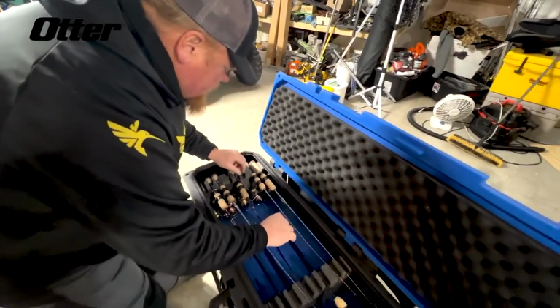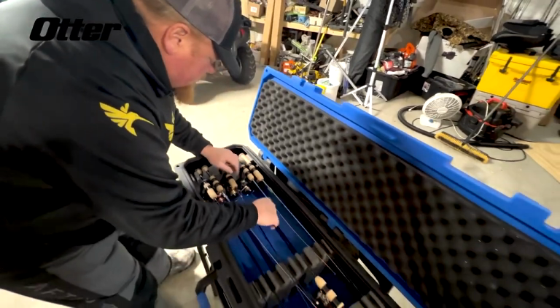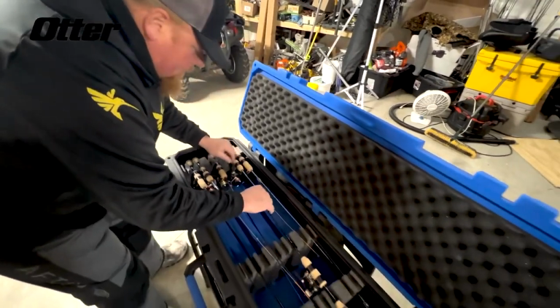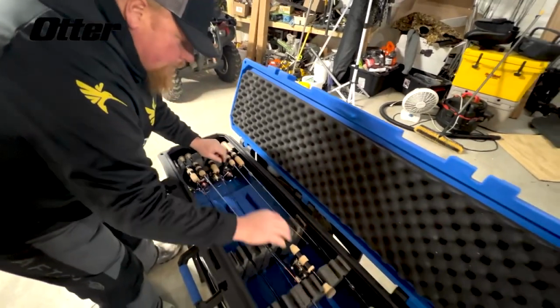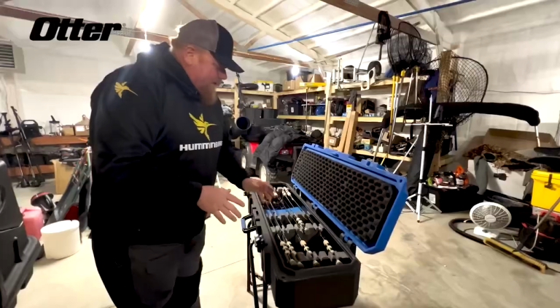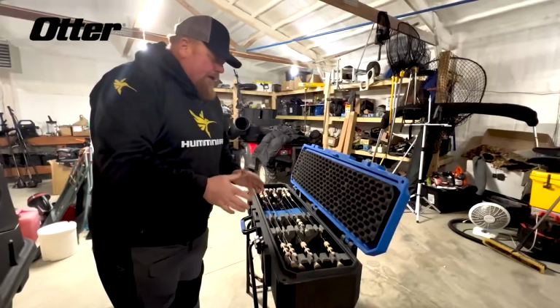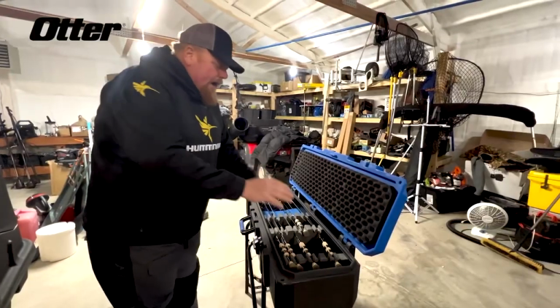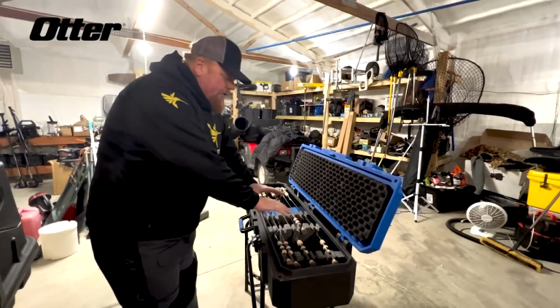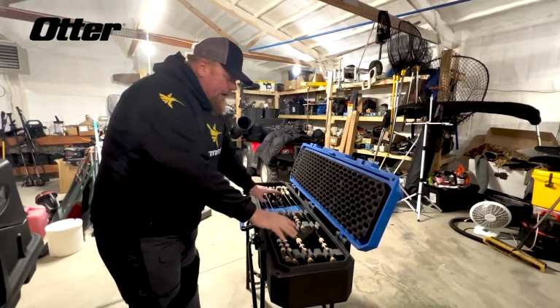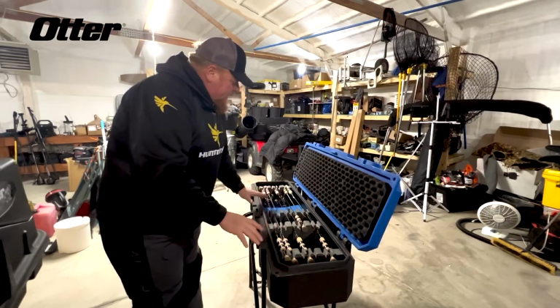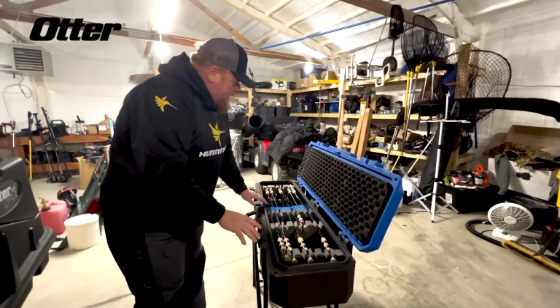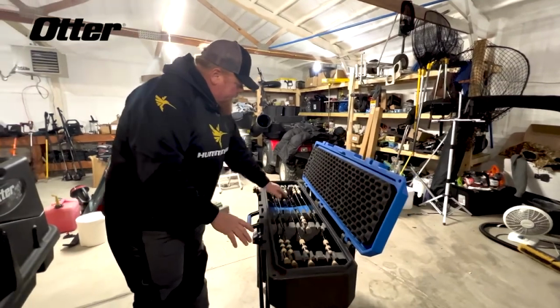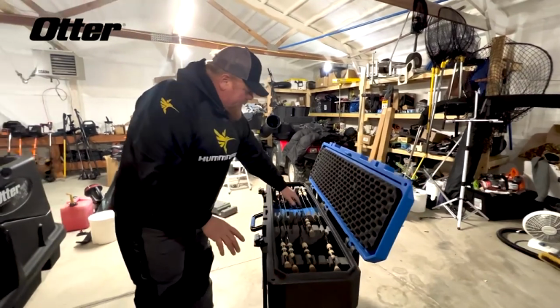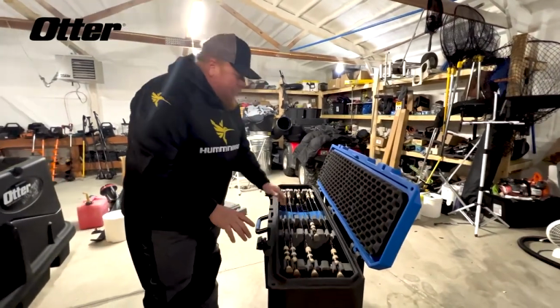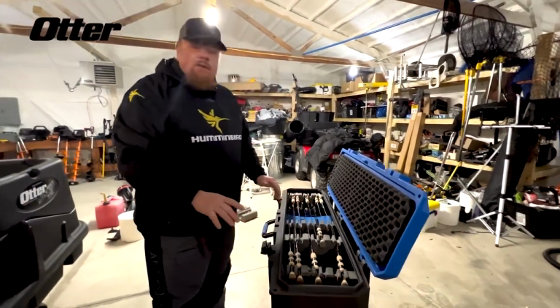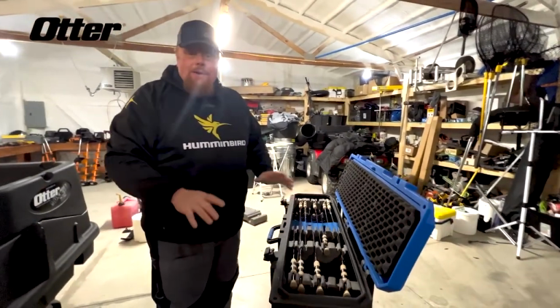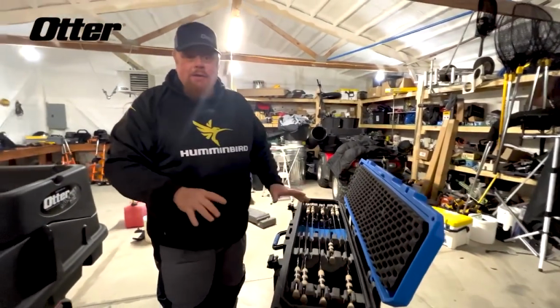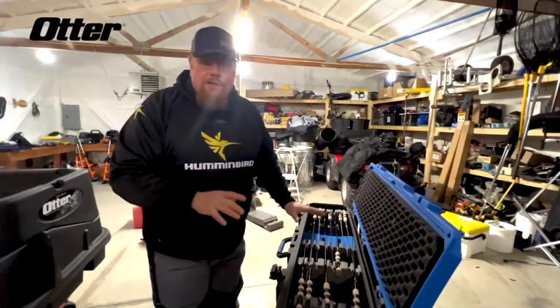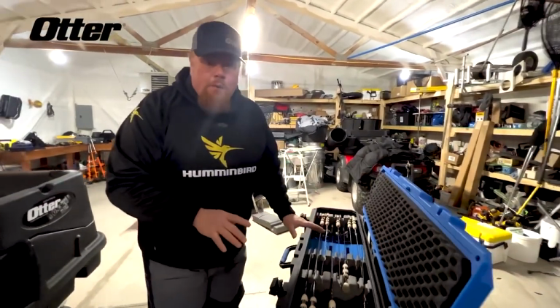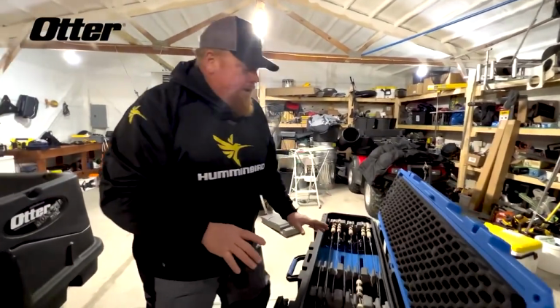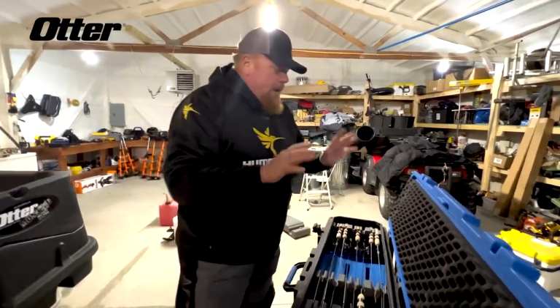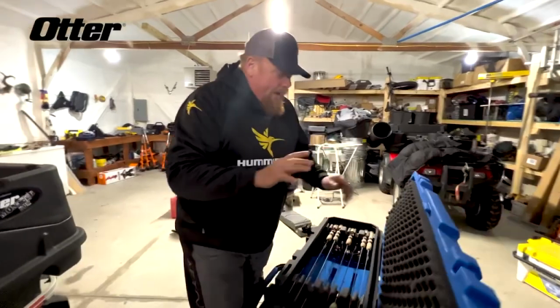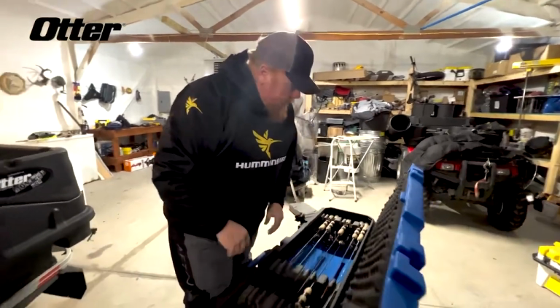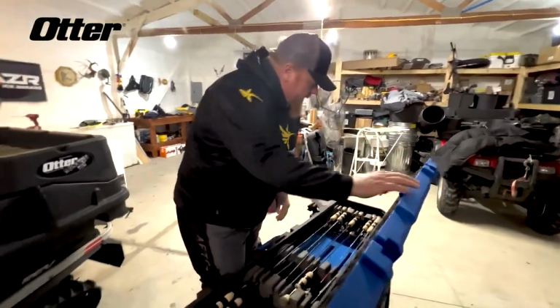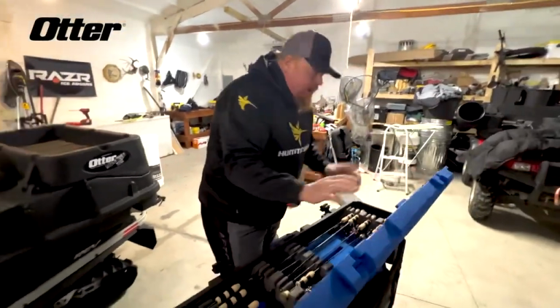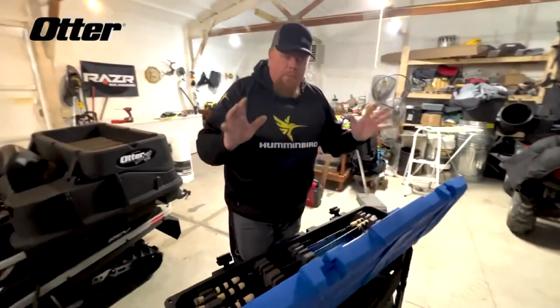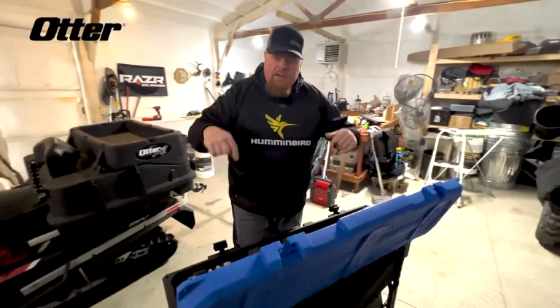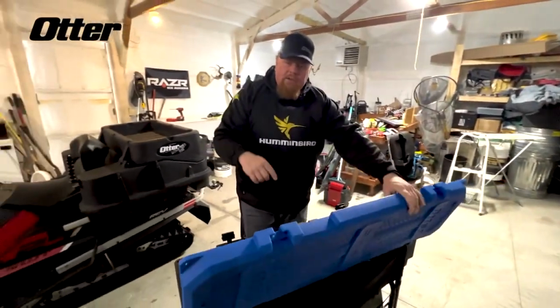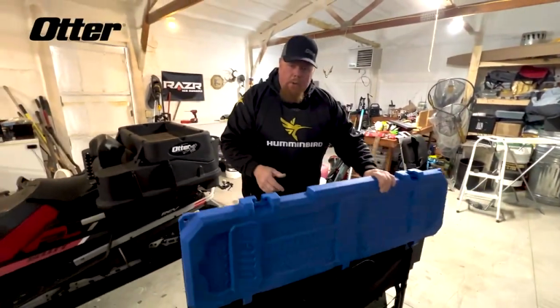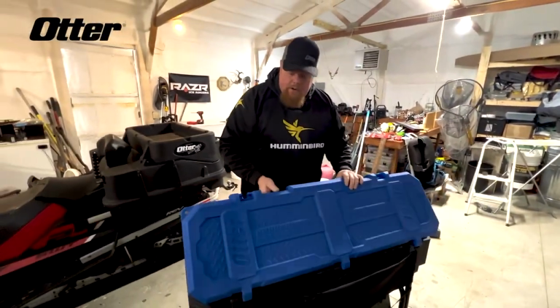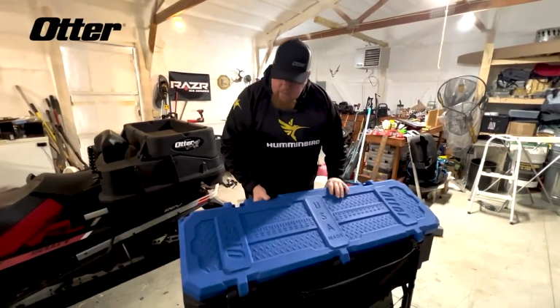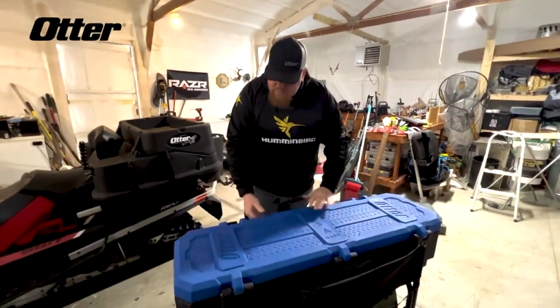I've got a little bit of tundras and customizing here, and you can organize it the way you want. There's even spots for tackle boxes, but this one is stuffed full of rods. And the best part about it is they're super protected. This is water-molded right in Minnesota.